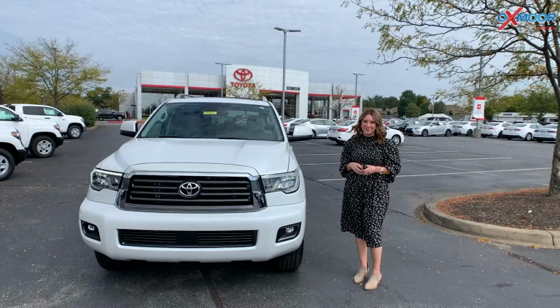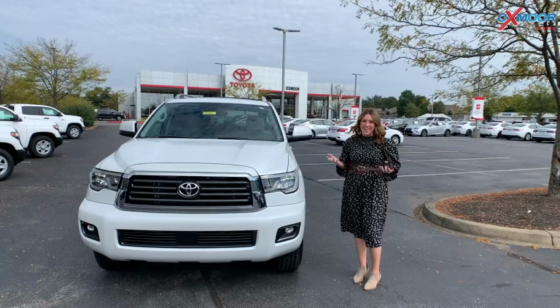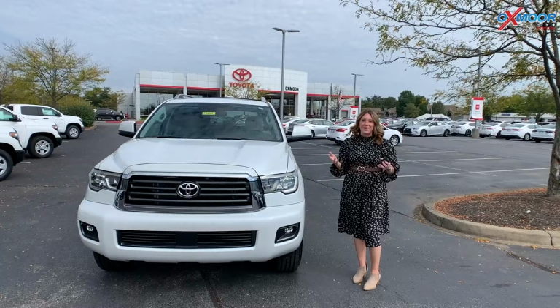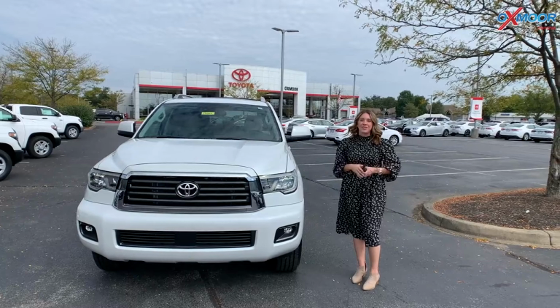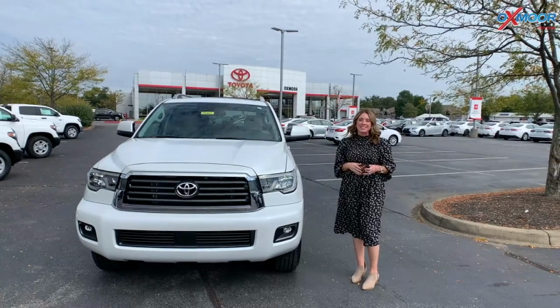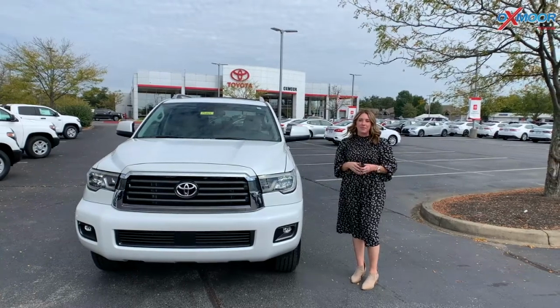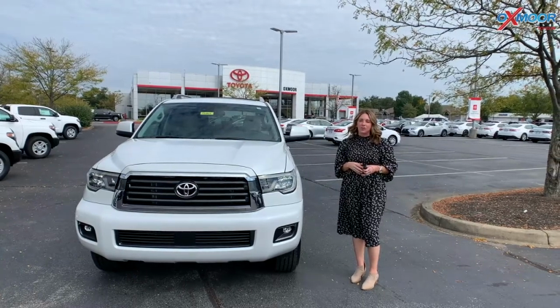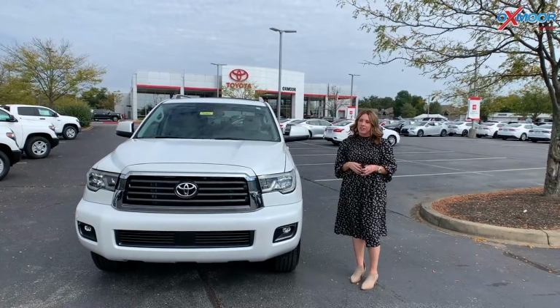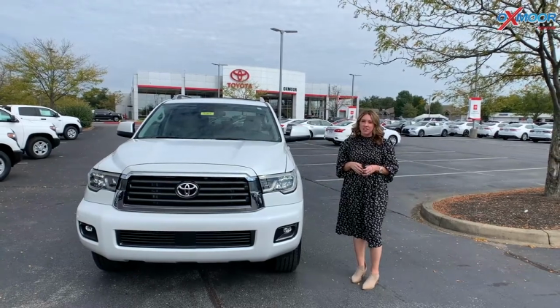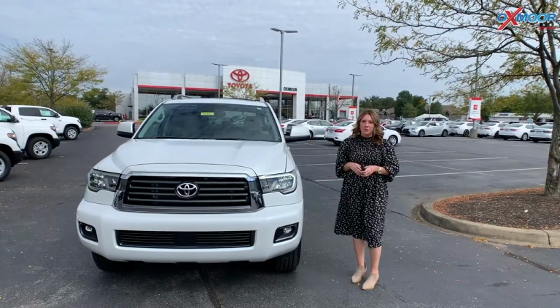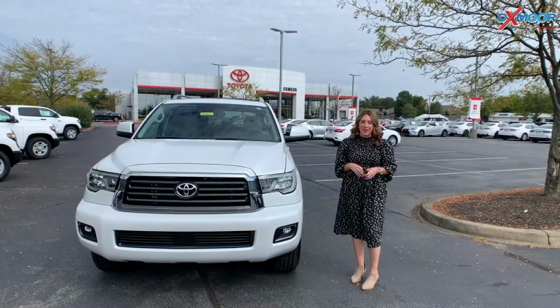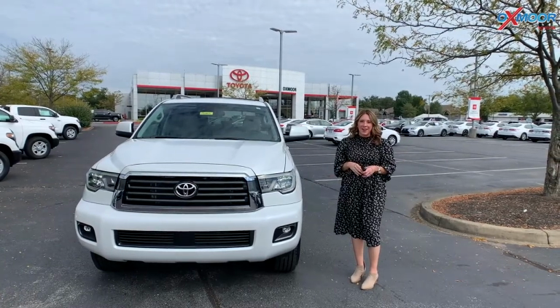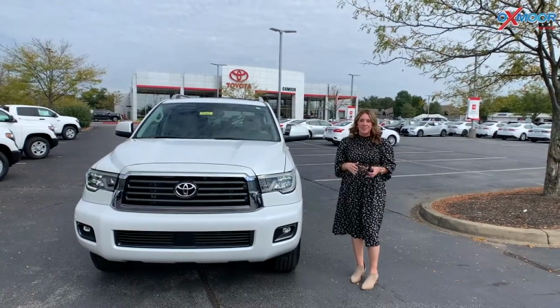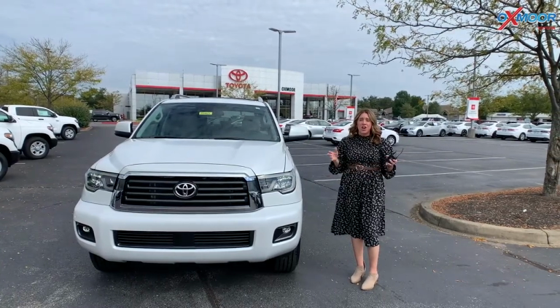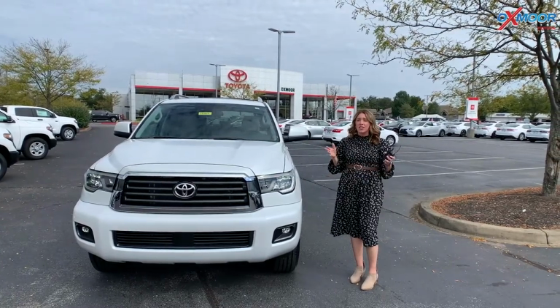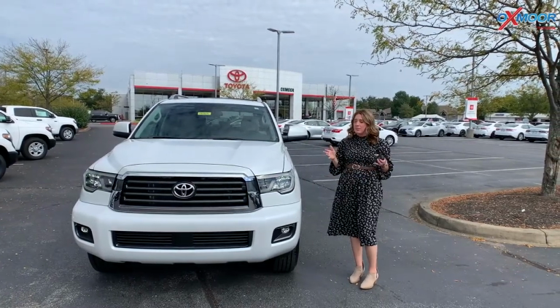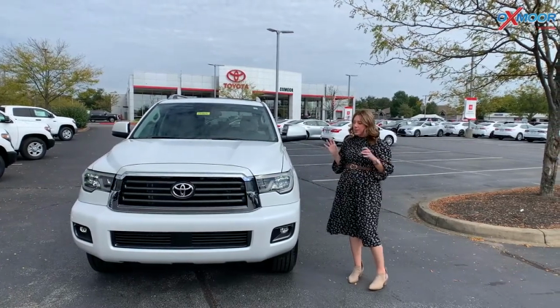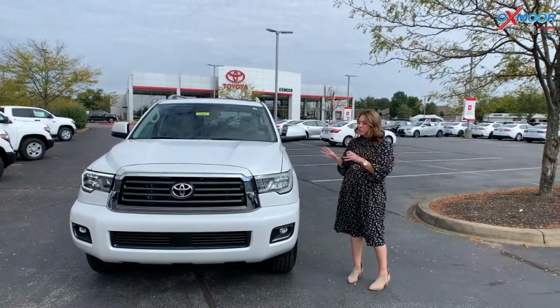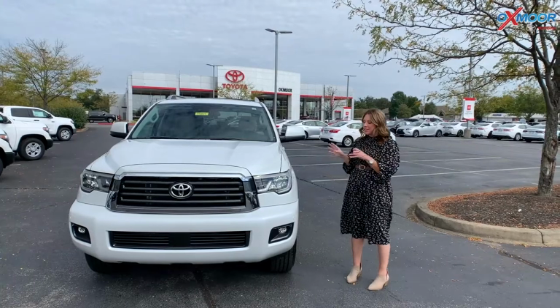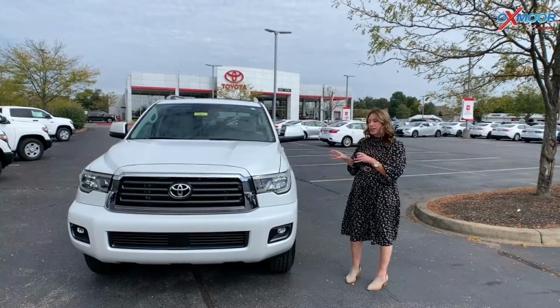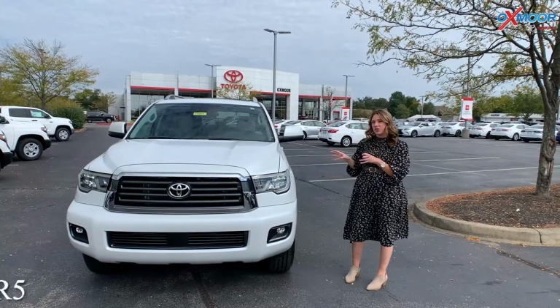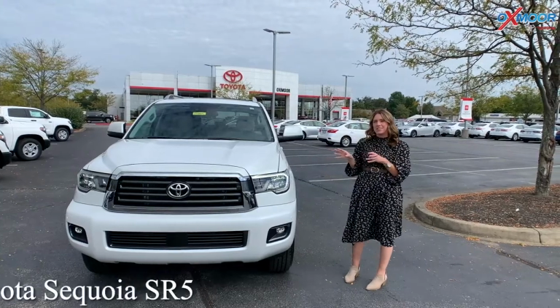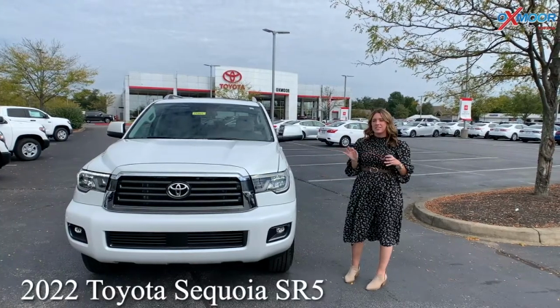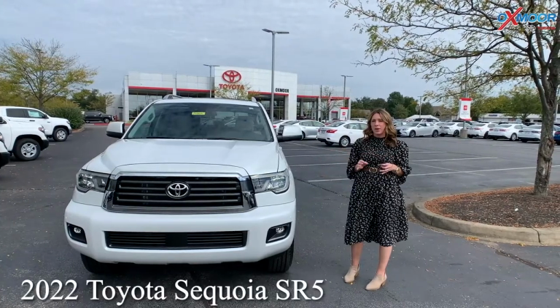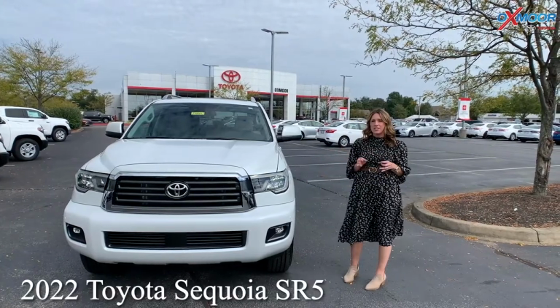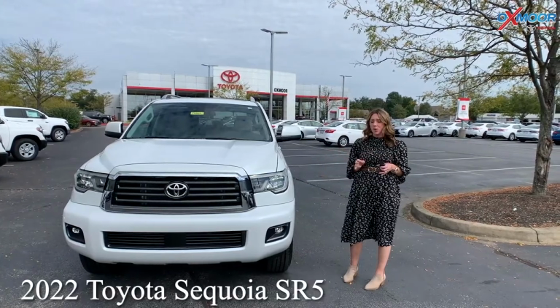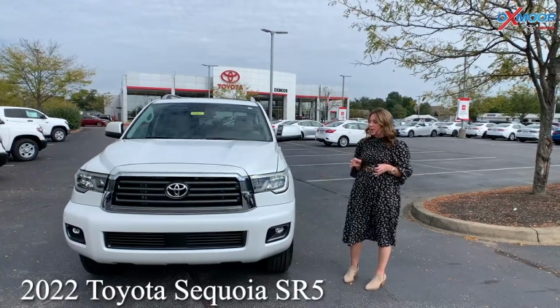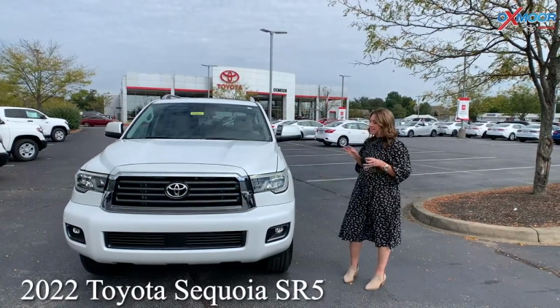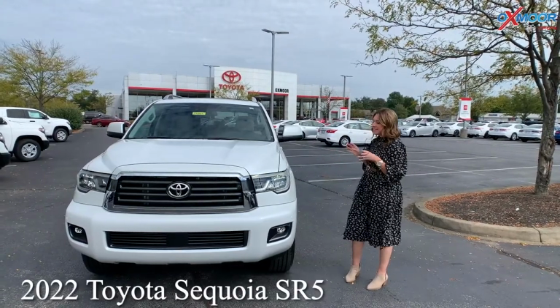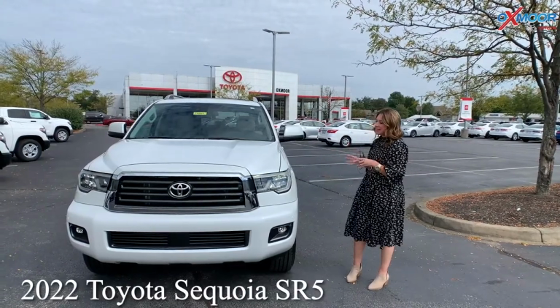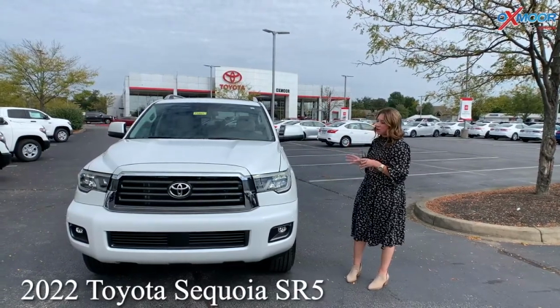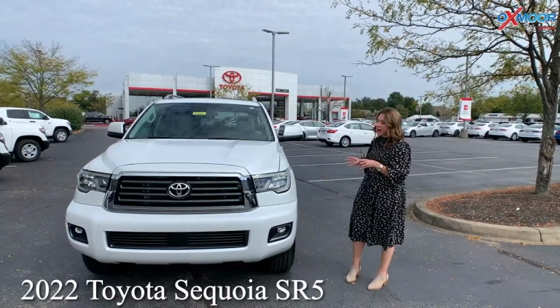Hey everyone, it's Gabrielle over here at Oxmoor Toyota. I'm going to talk a little bit about a 2022. This is the Toyota Sequoia. This is the SR5.